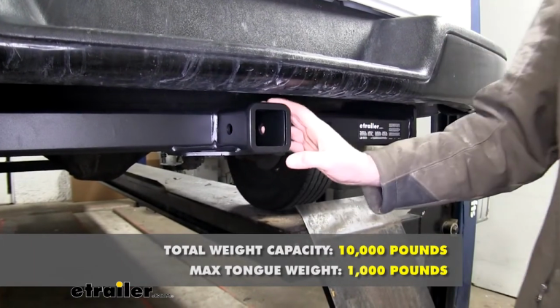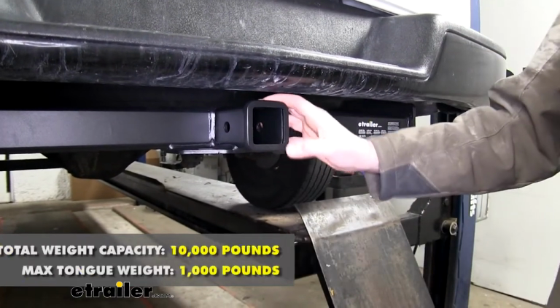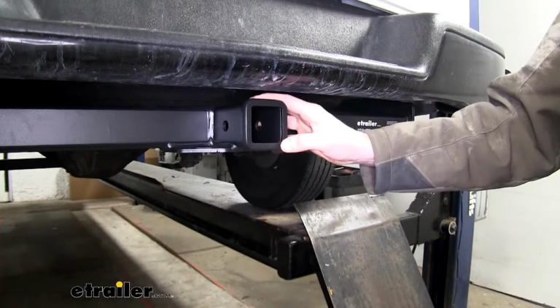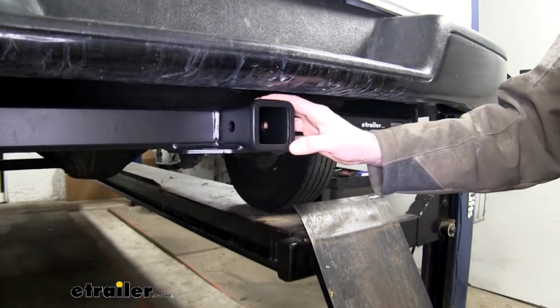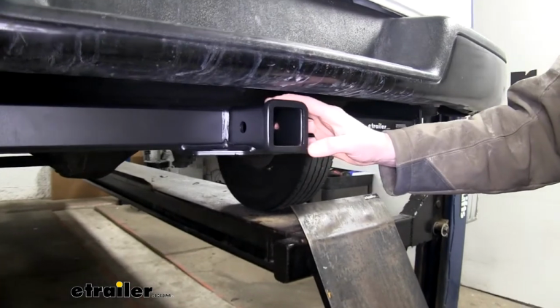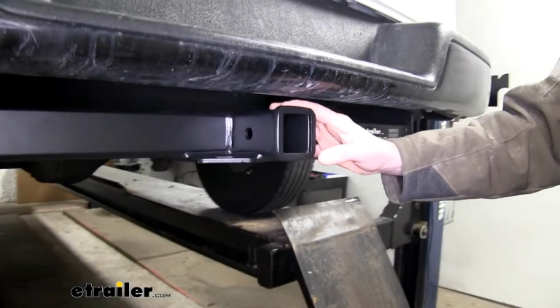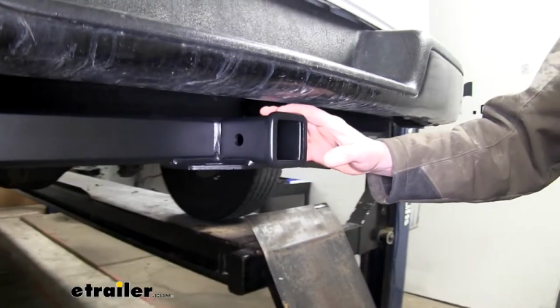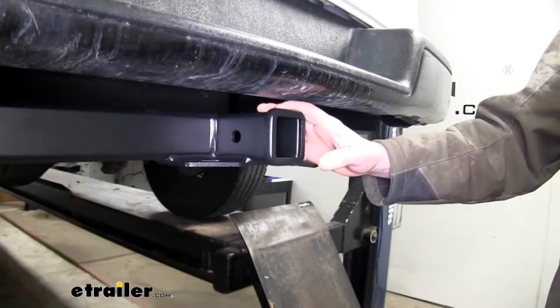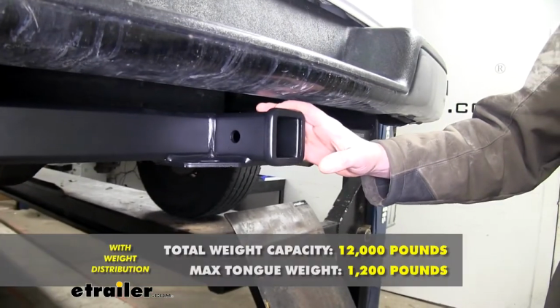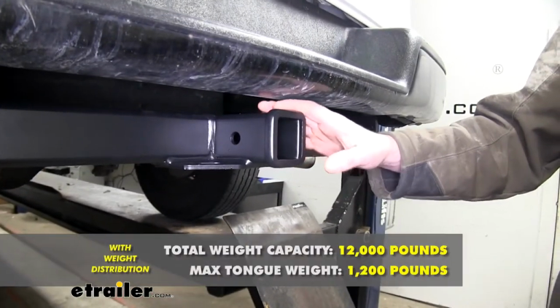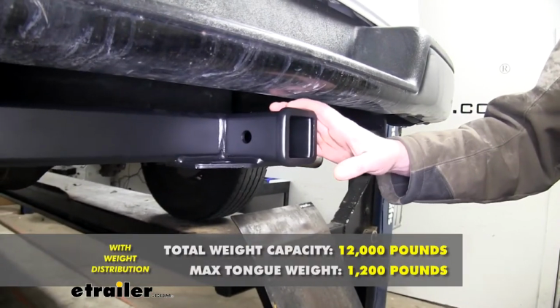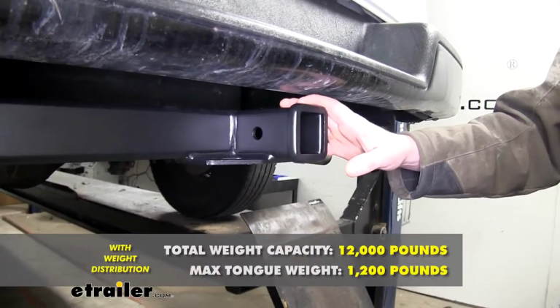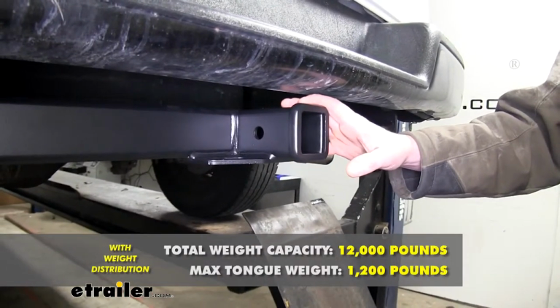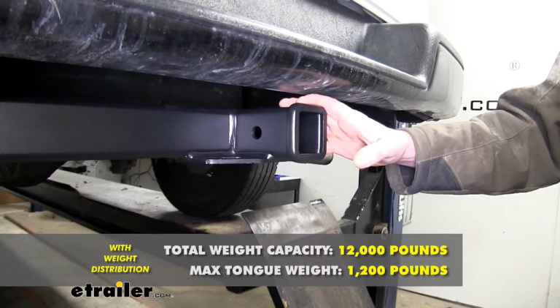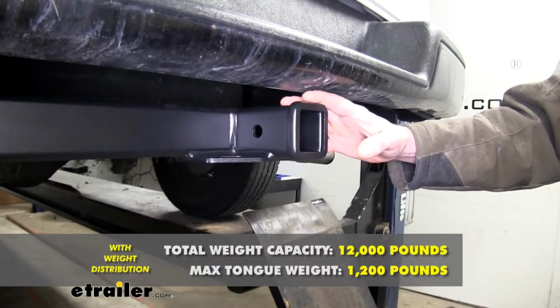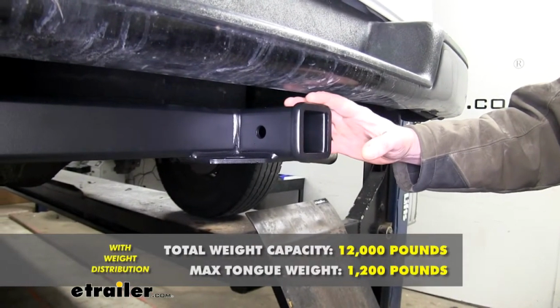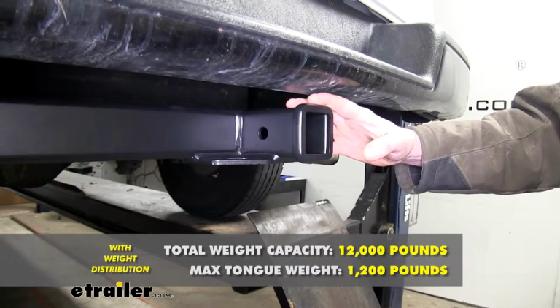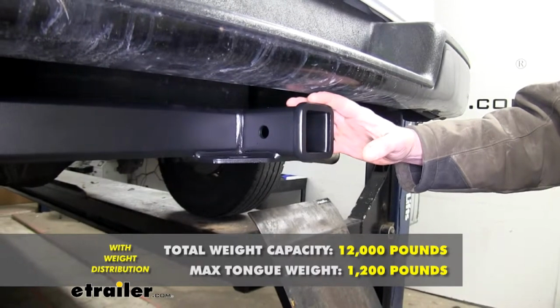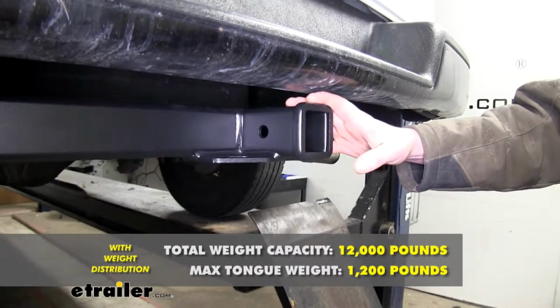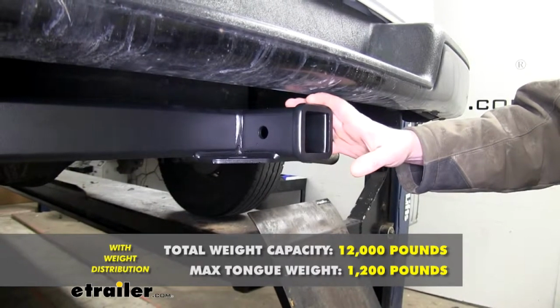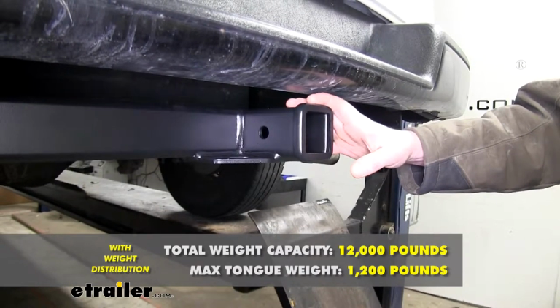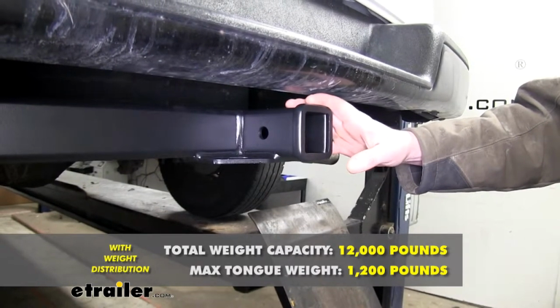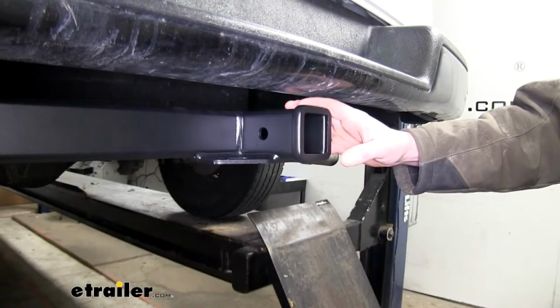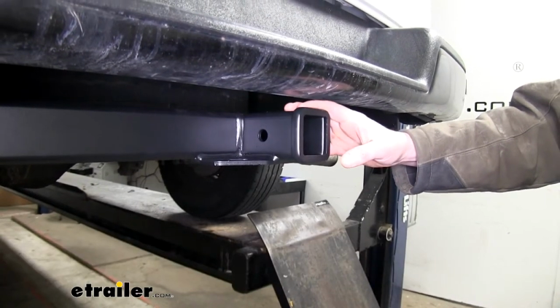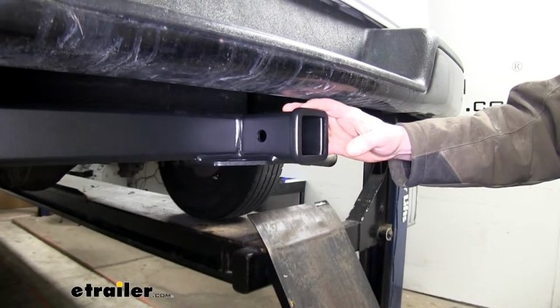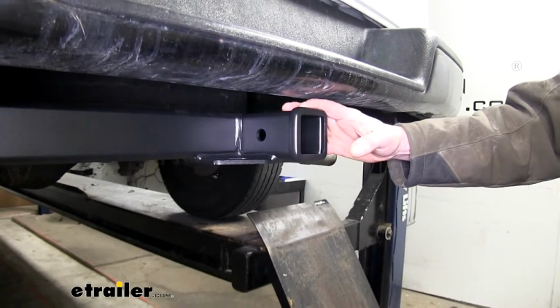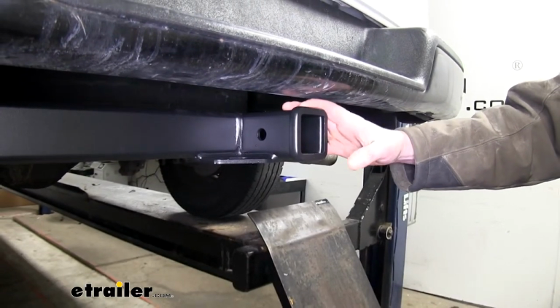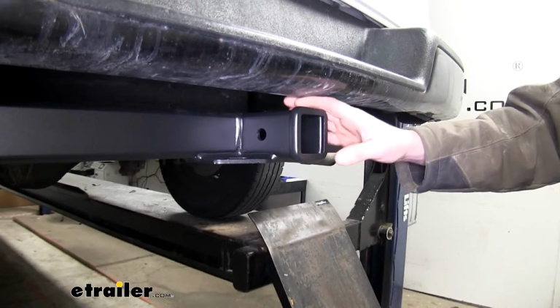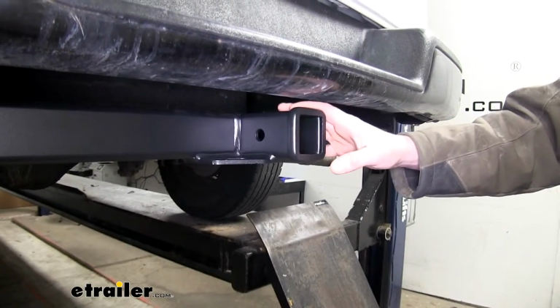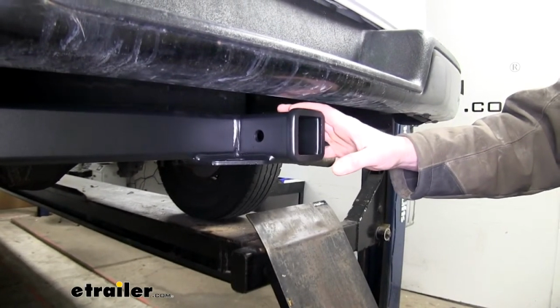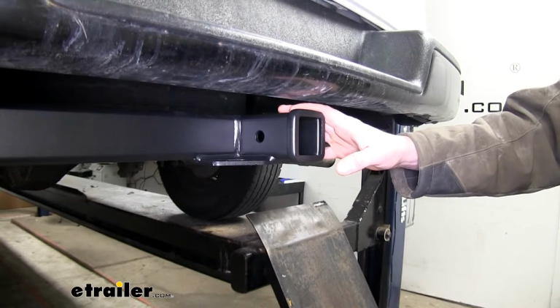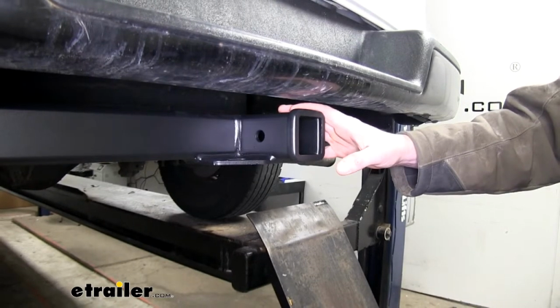If you're using a weight distribution system, that's going to increase your tongue weight to 1,200 pounds and your gross towing capacity to 12,000 pounds. You do want to verify in your vehicle's owner's manual that you're not exceeding any of its towing capacities.